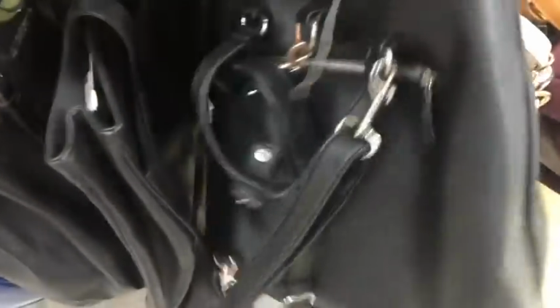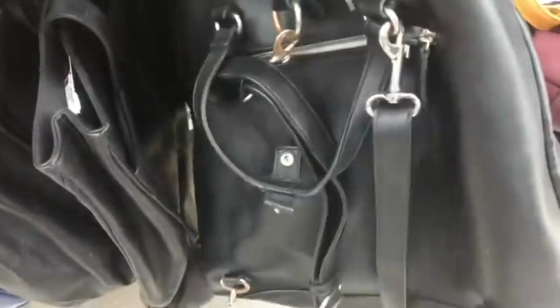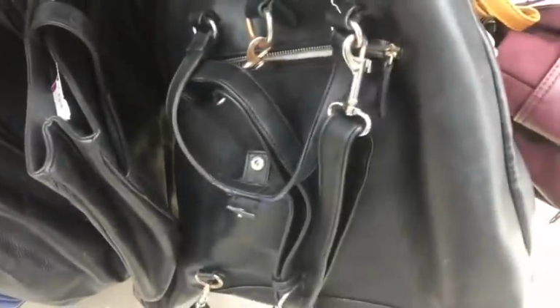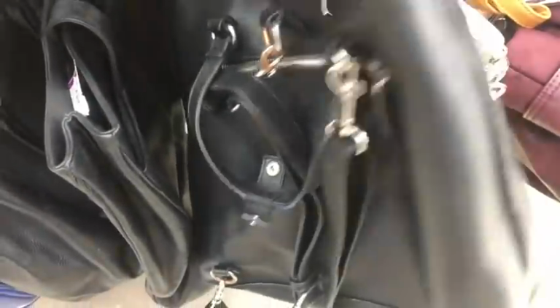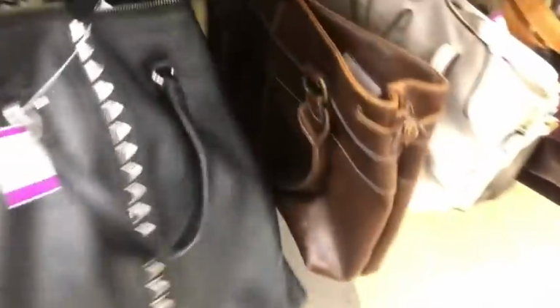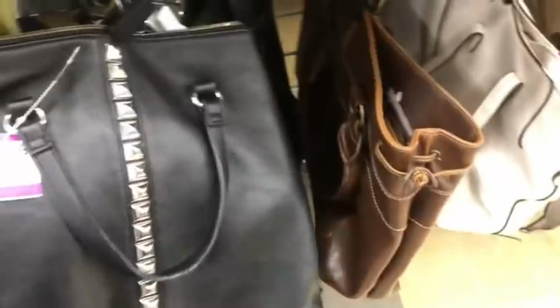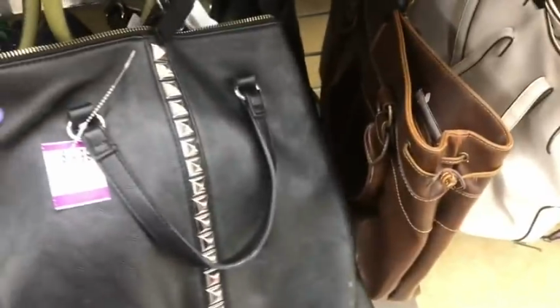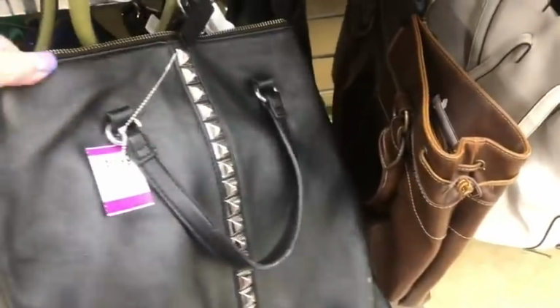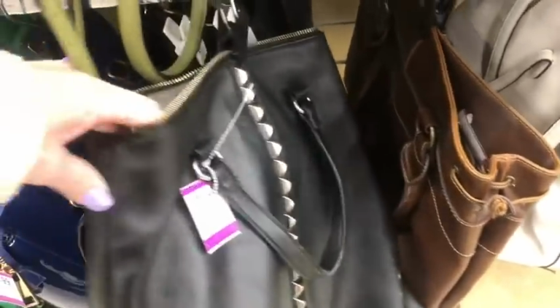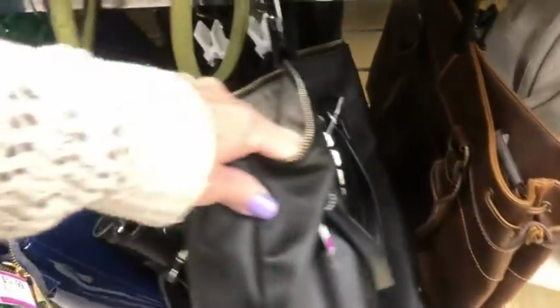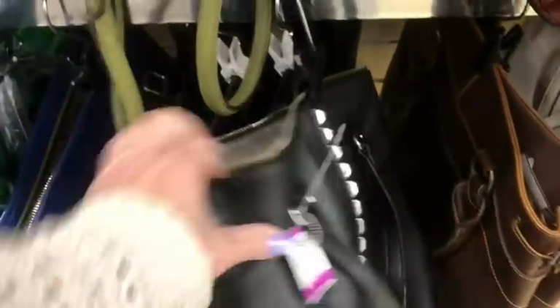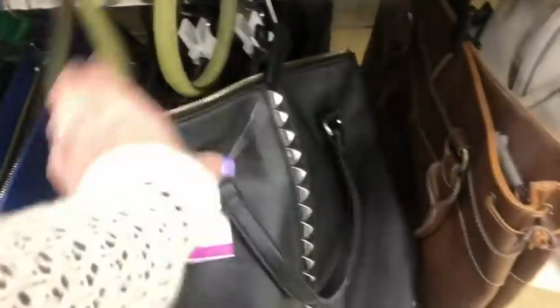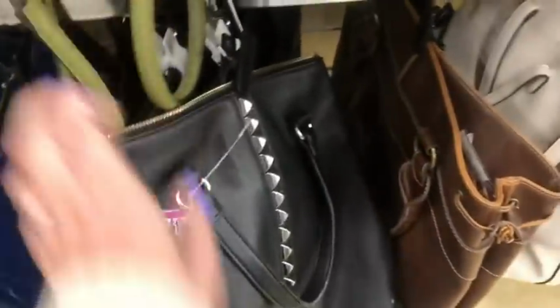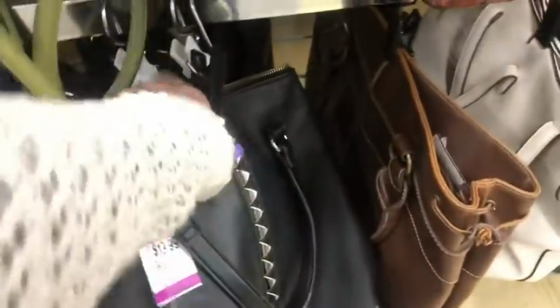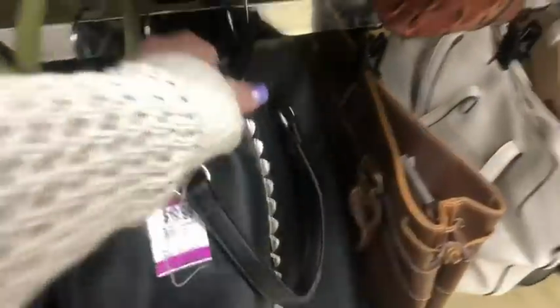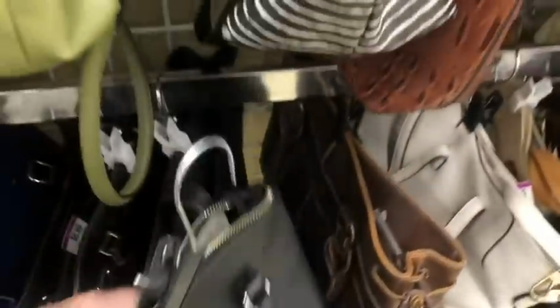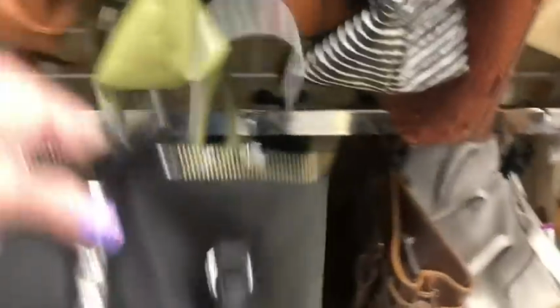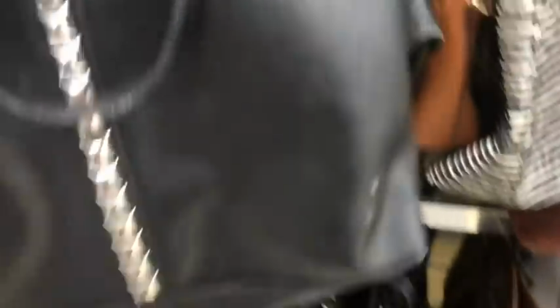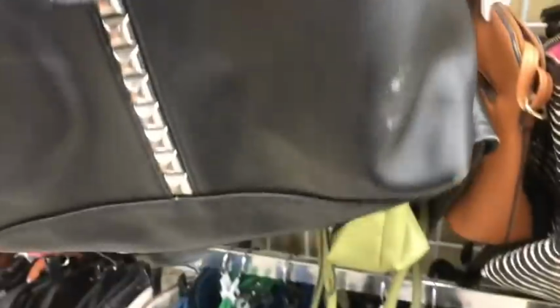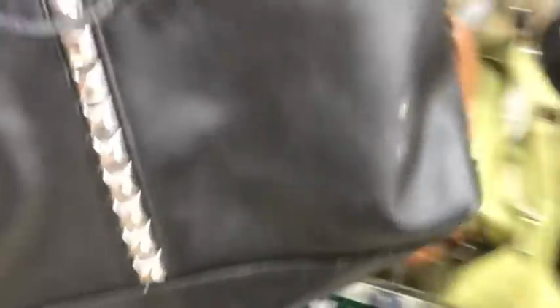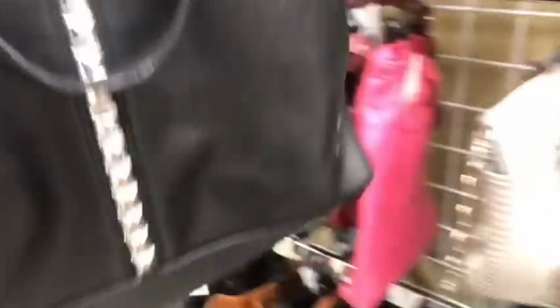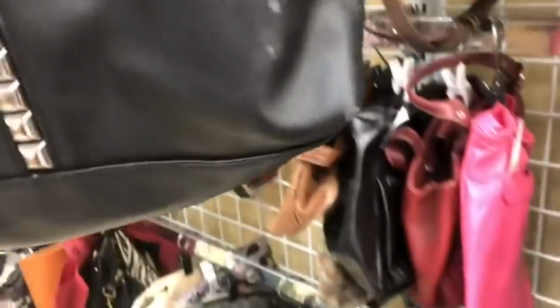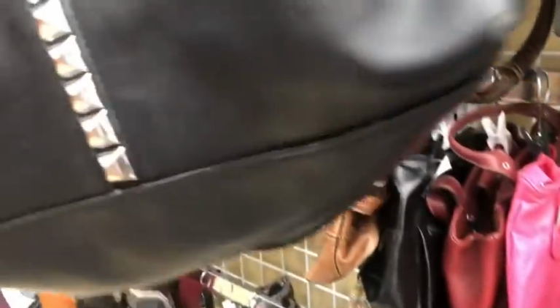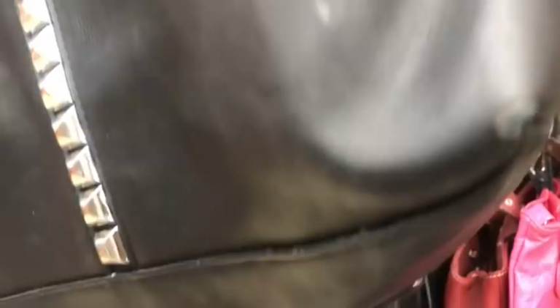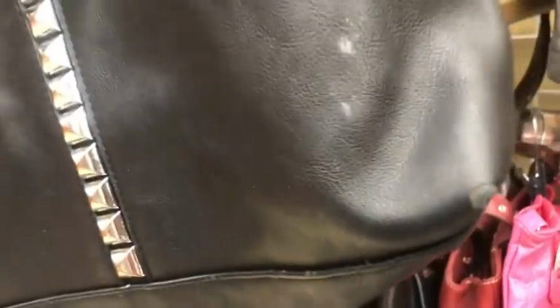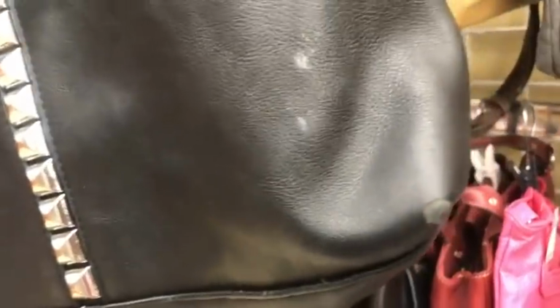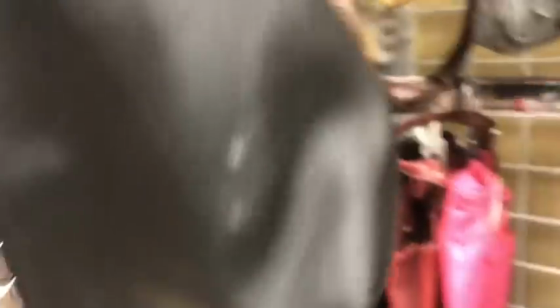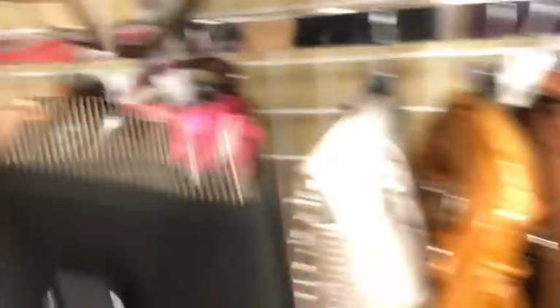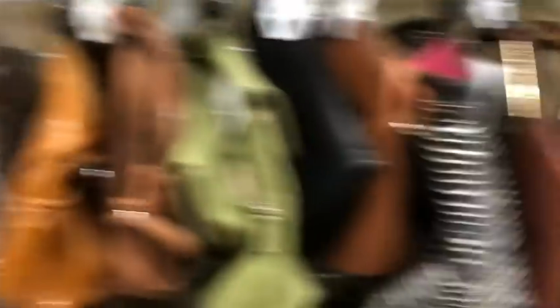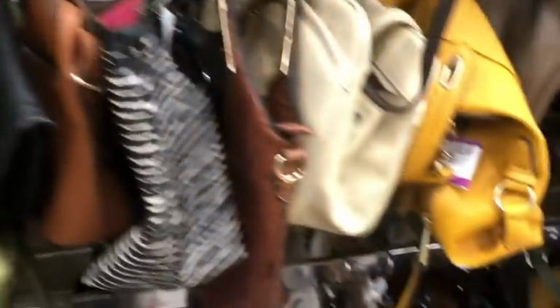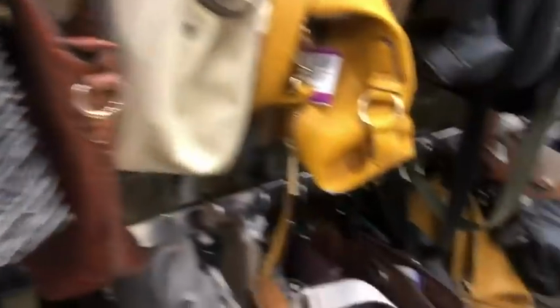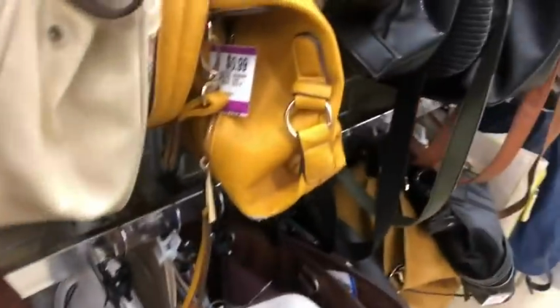Oh, that's a cute backpack. It's full leather — it's probably like a Steve Madden or something. The corners are pretty bad though. That's not going to happen.